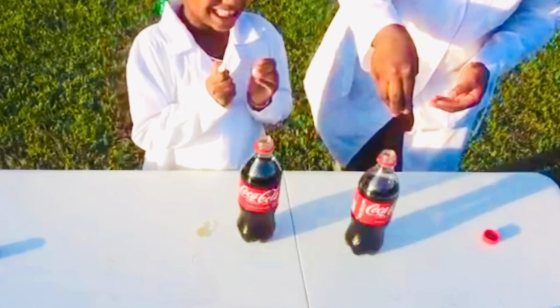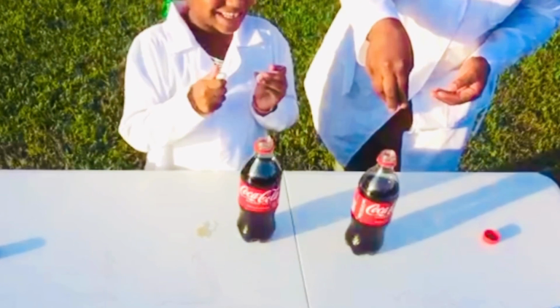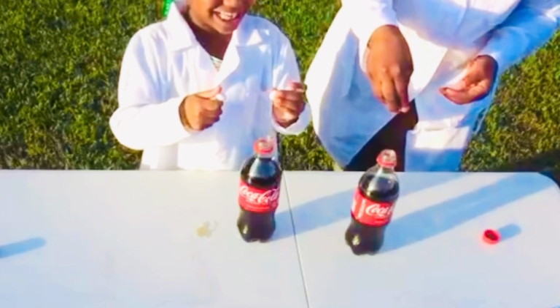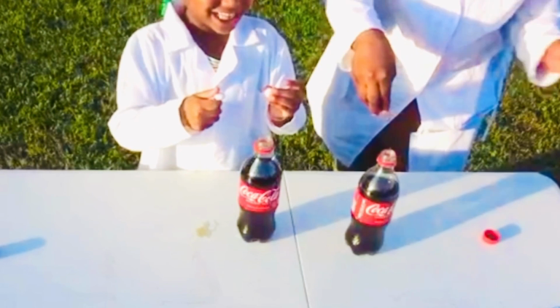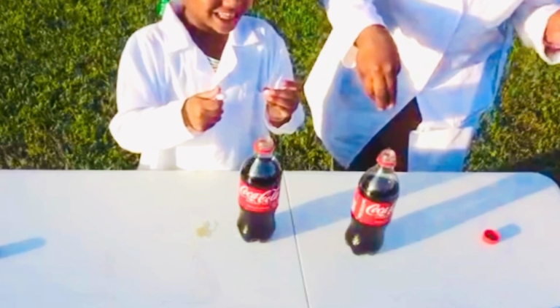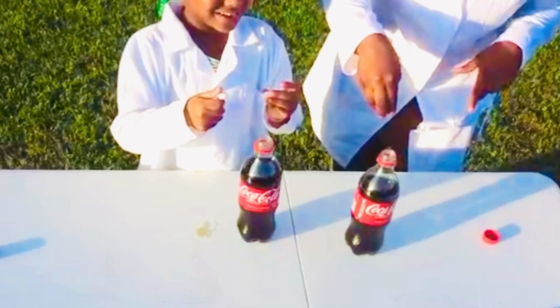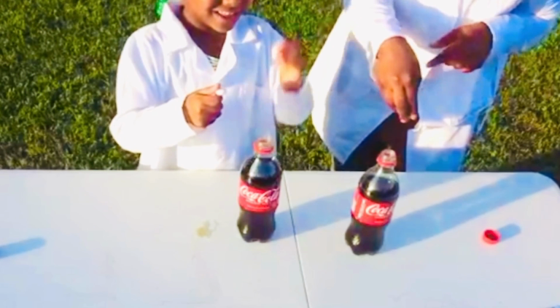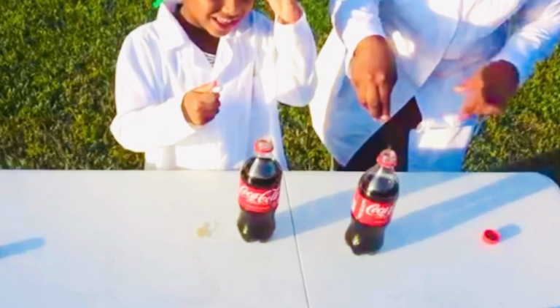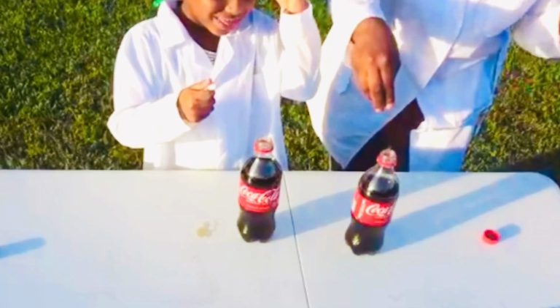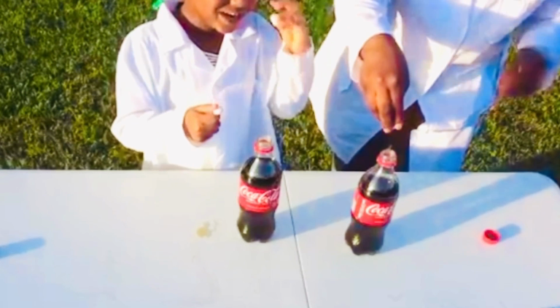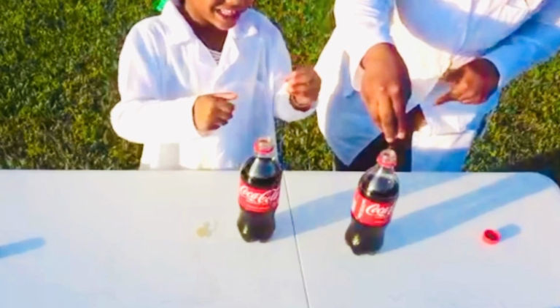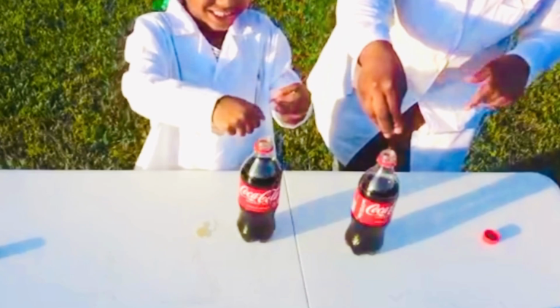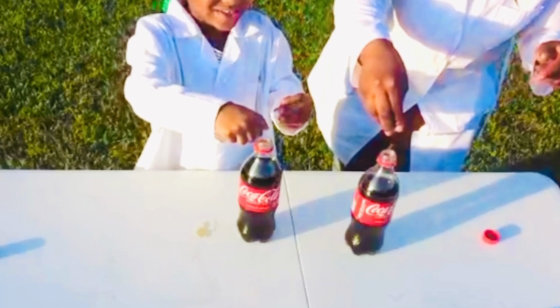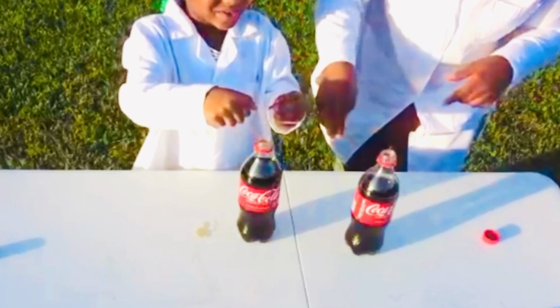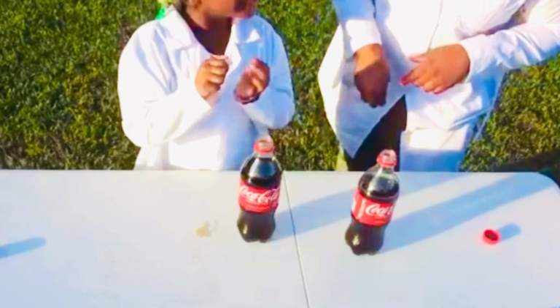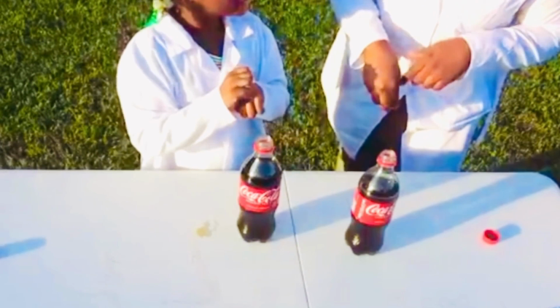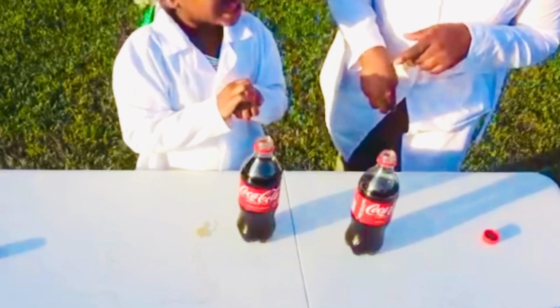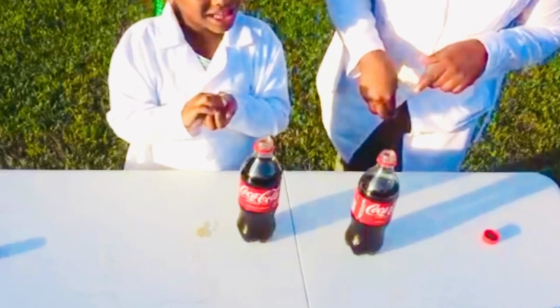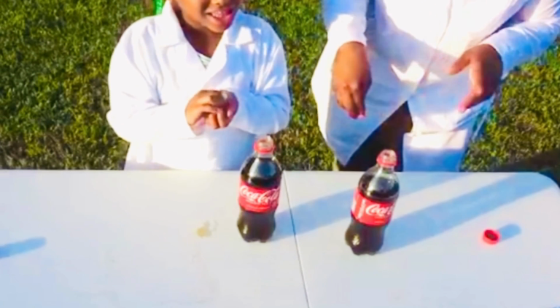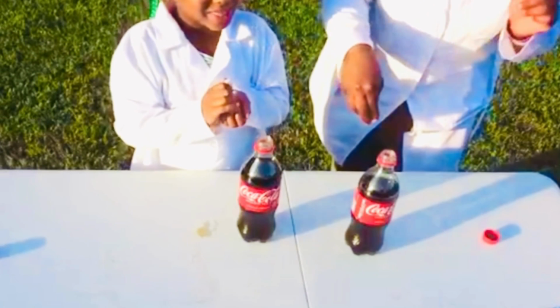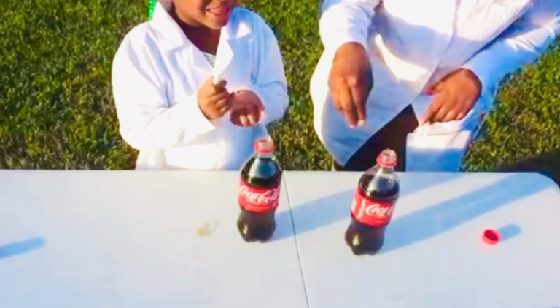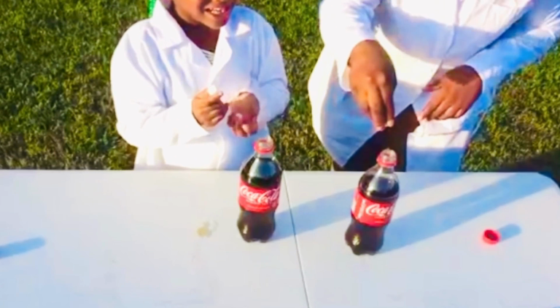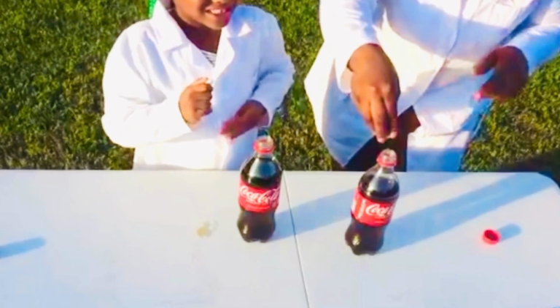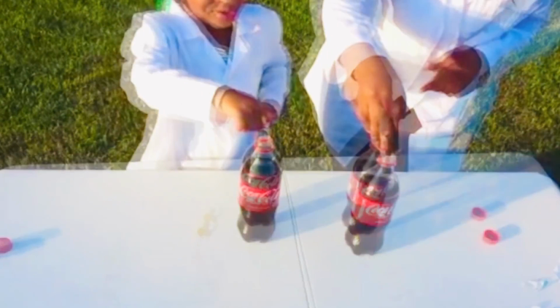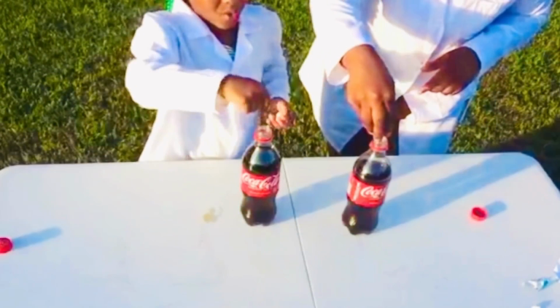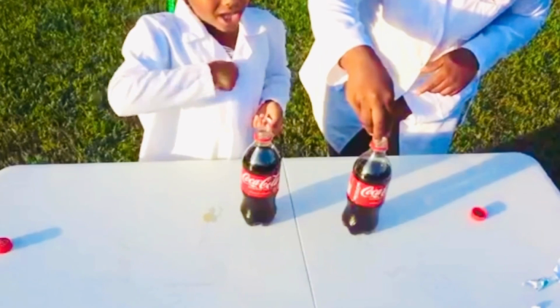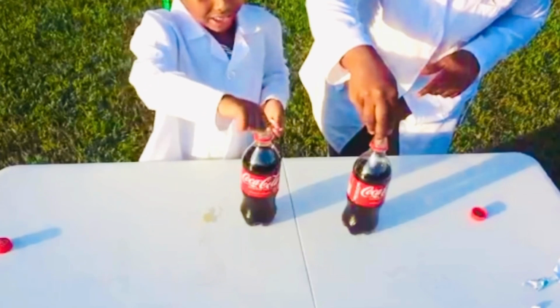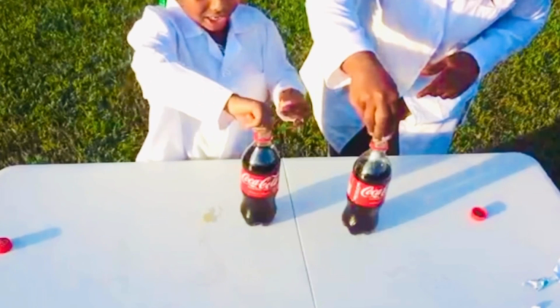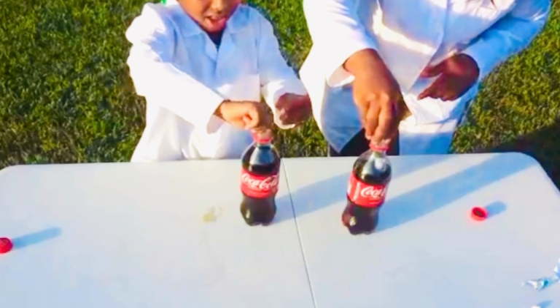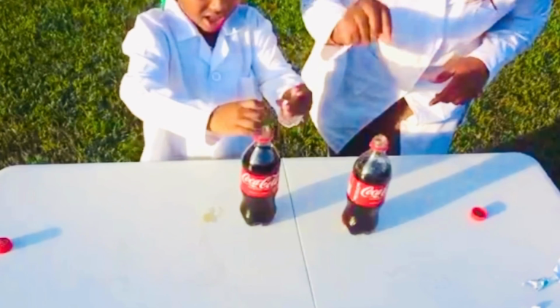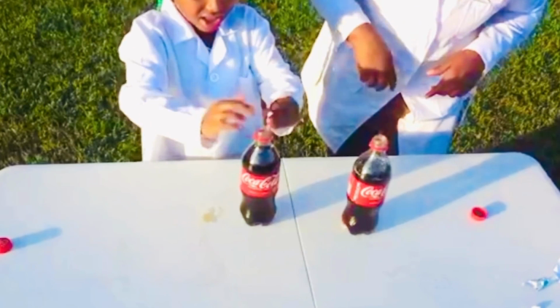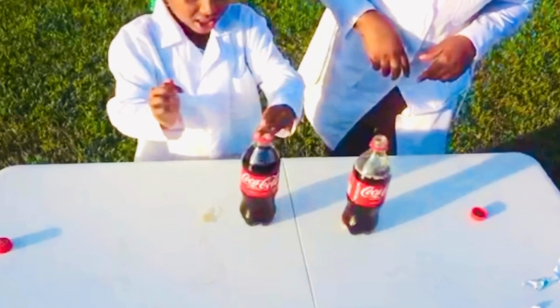You ready? Yeah. Let's count to three. One. Two. Oh — okay. Three. Okay. Three. Two. One. Yeah! Let's see what happens.